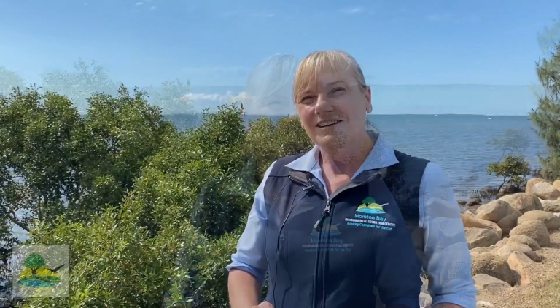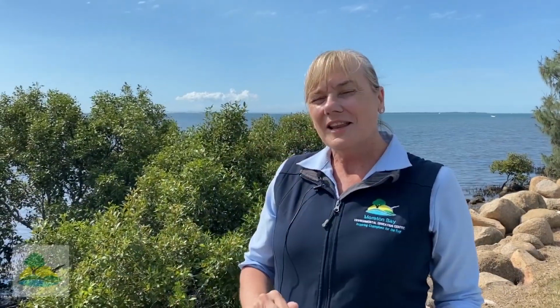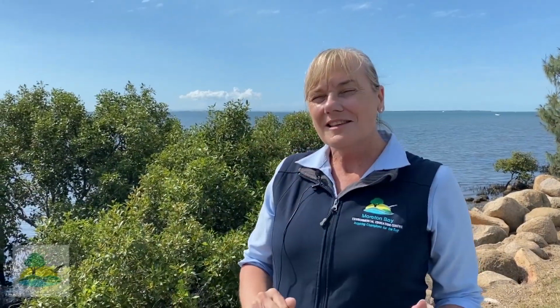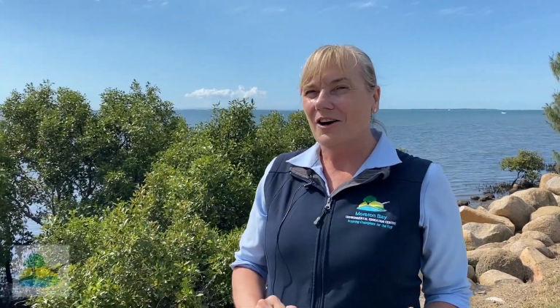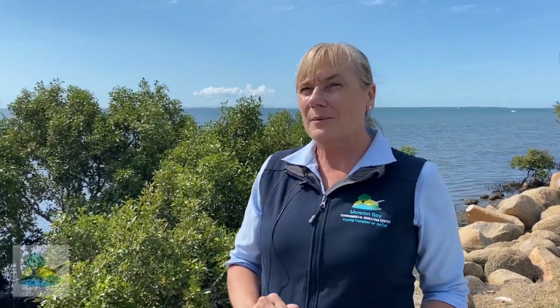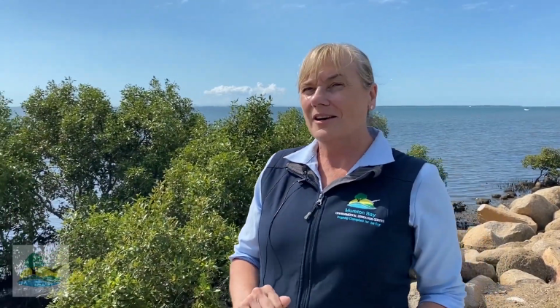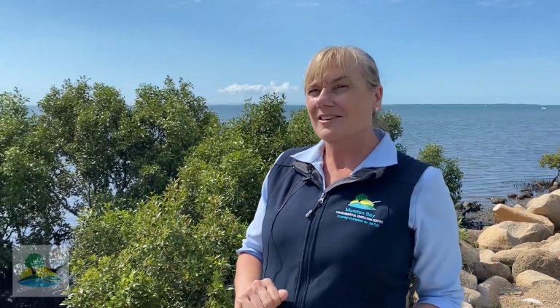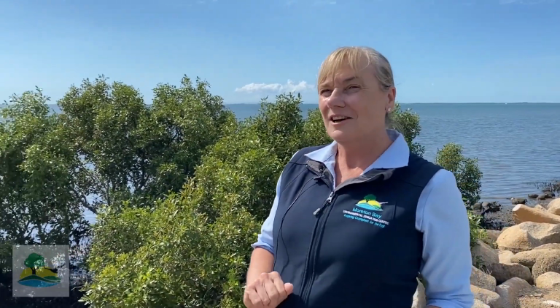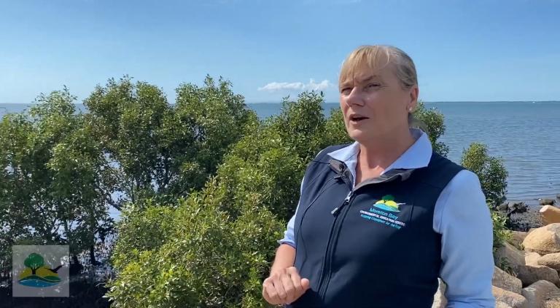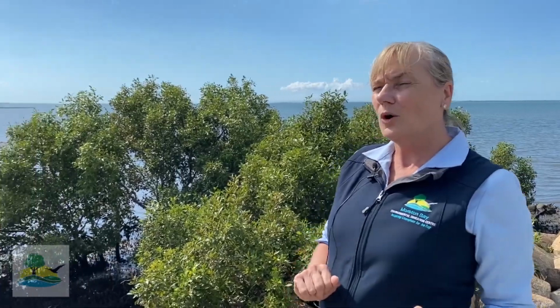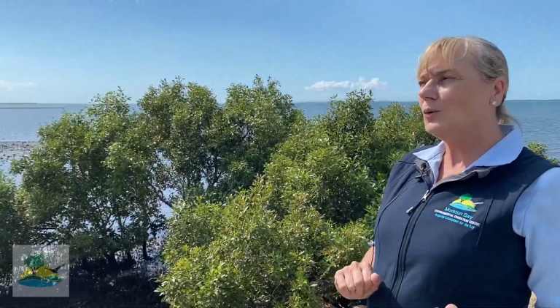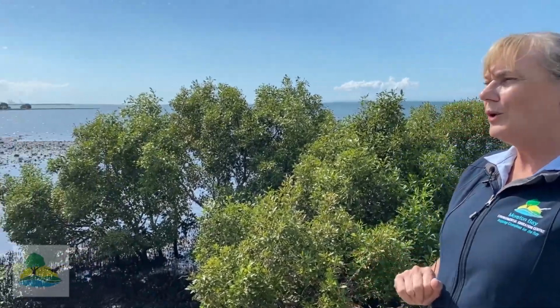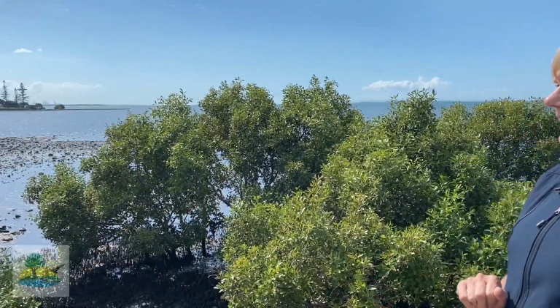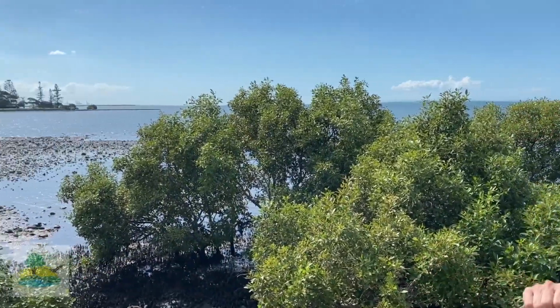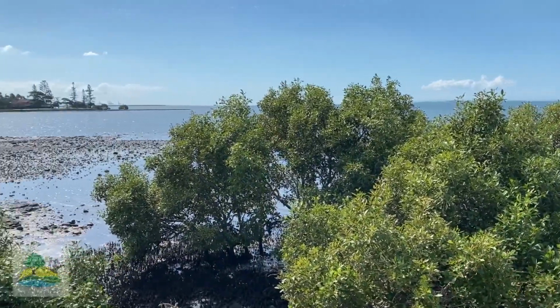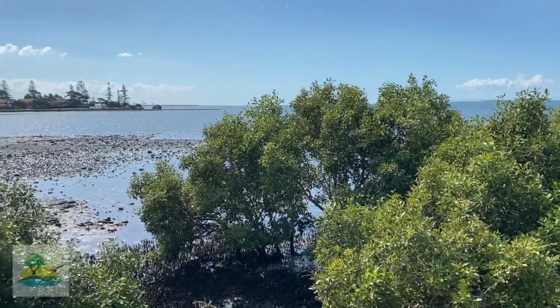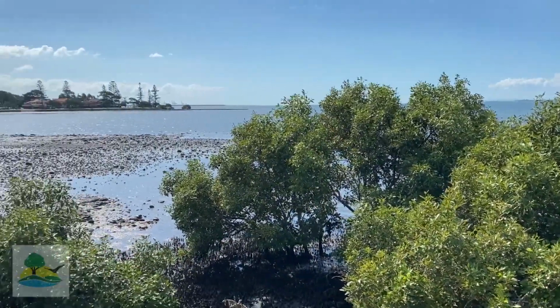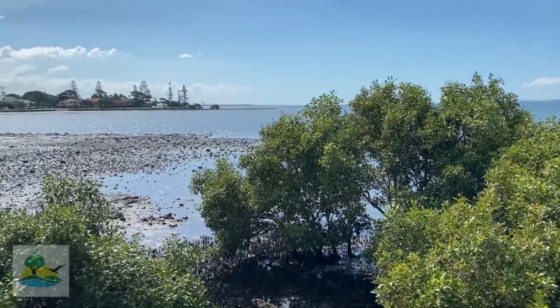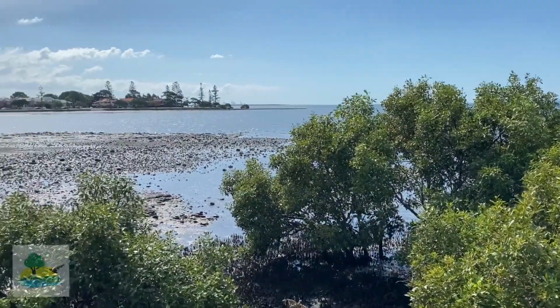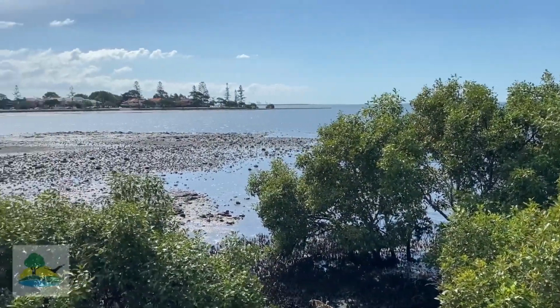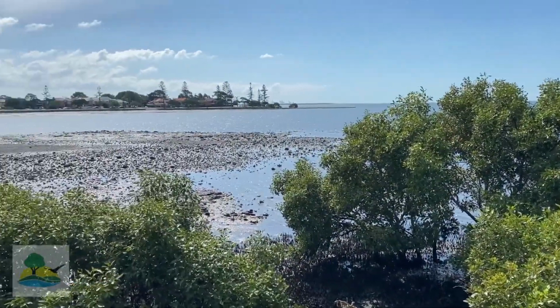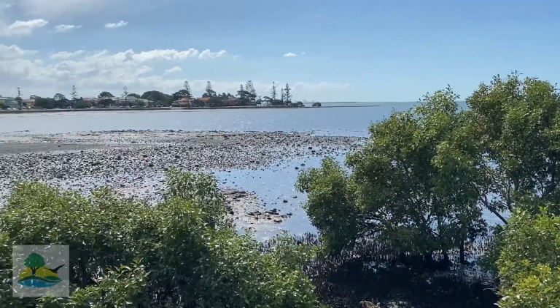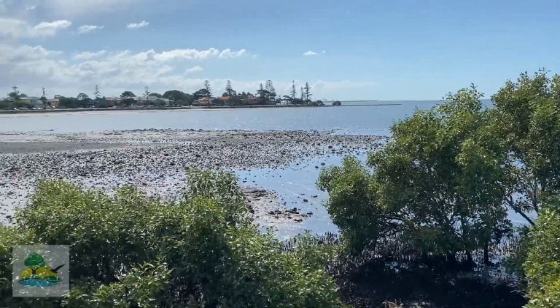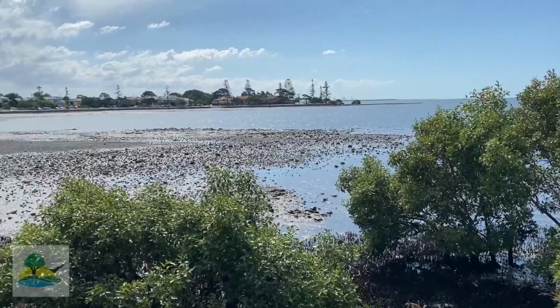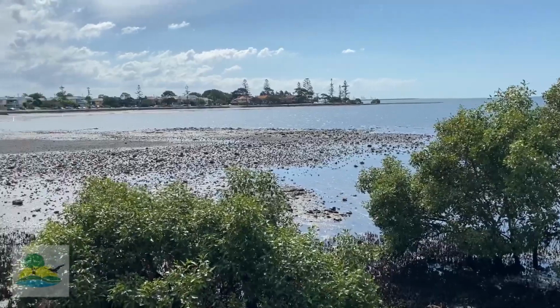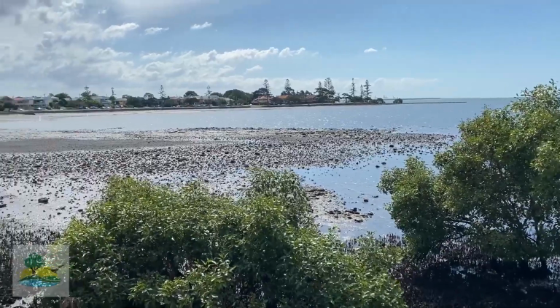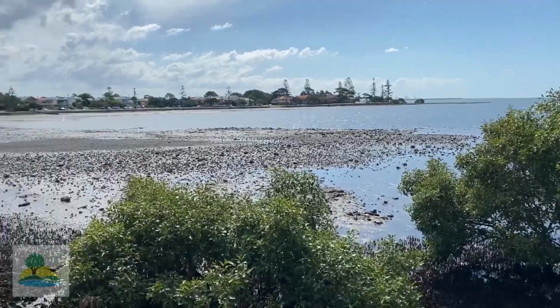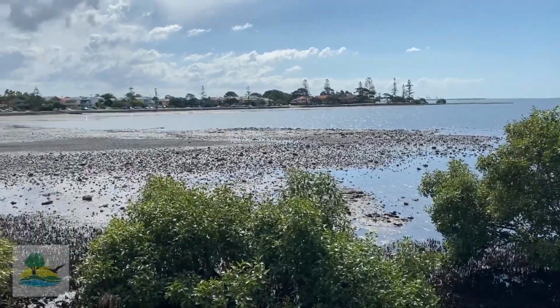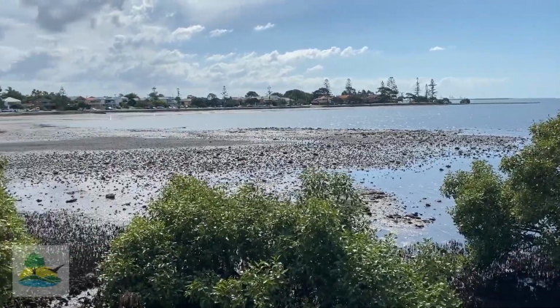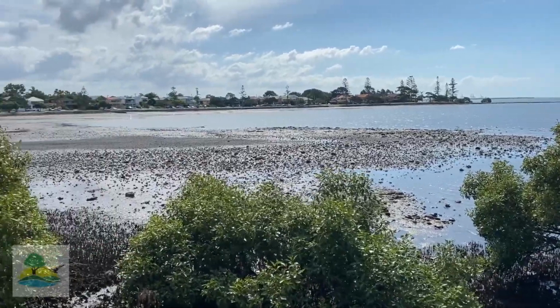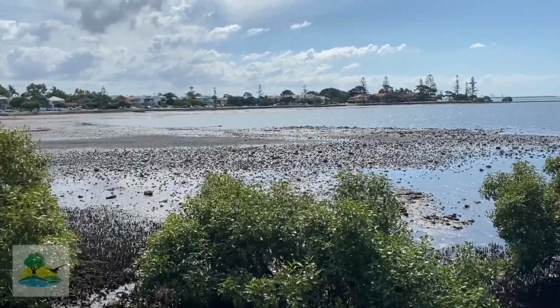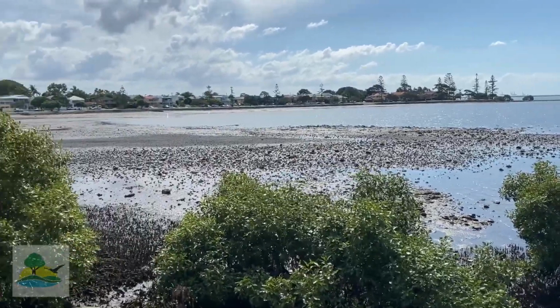Now I think the tide may be going out. I wonder what it will look like later today, and I wonder how that affects the animals that live in this area.